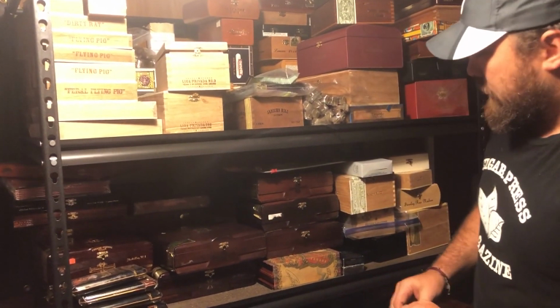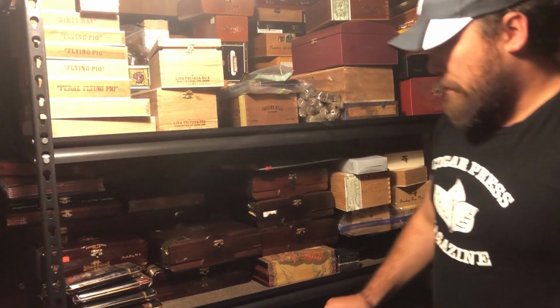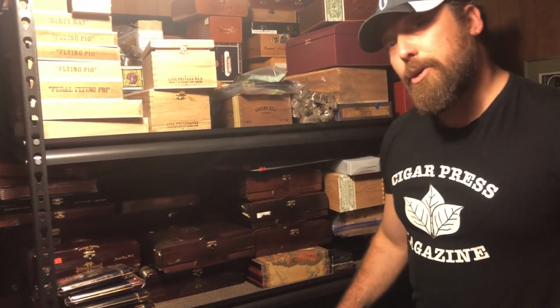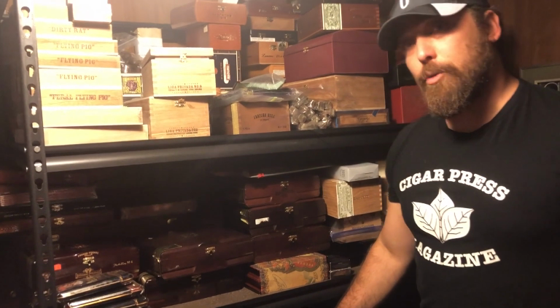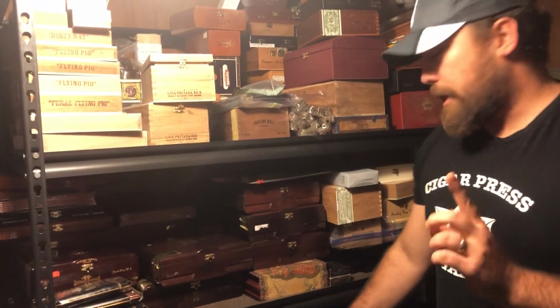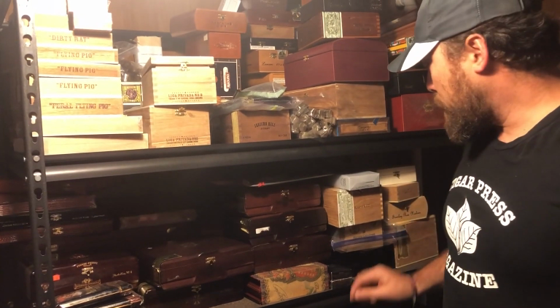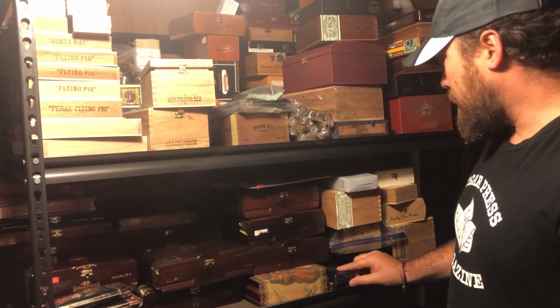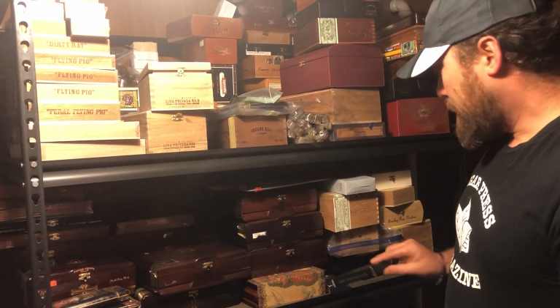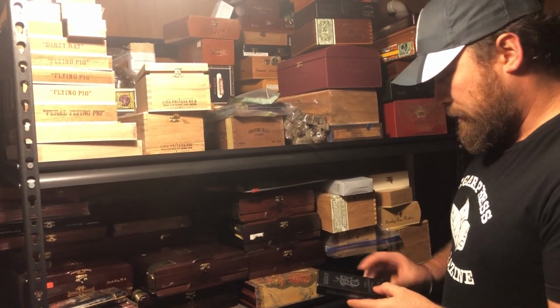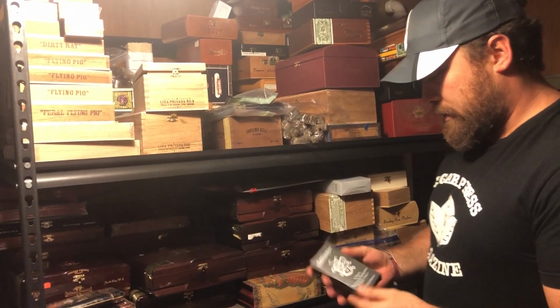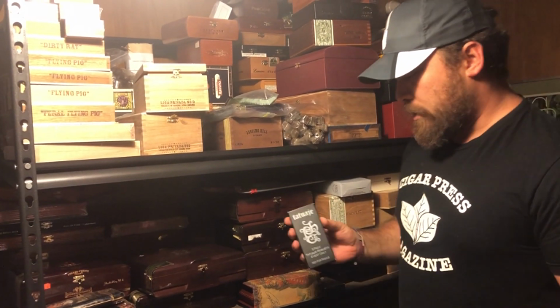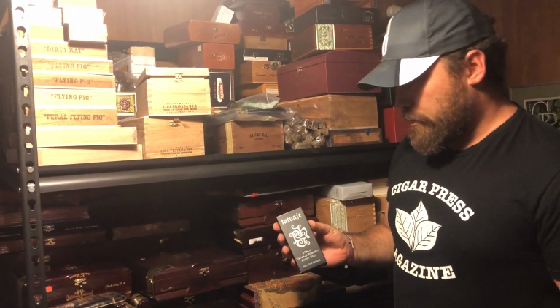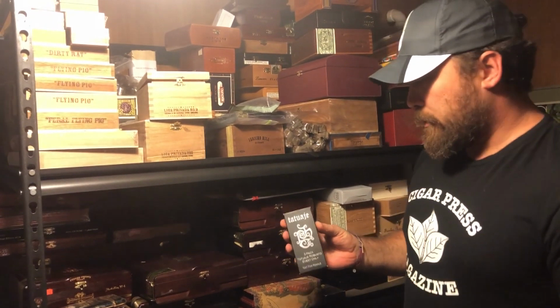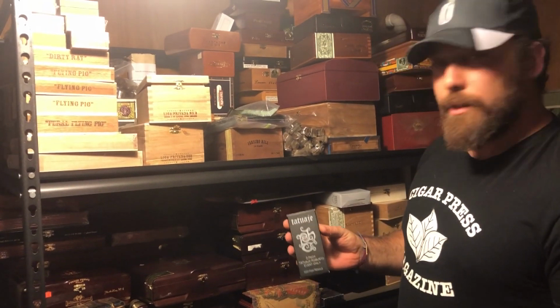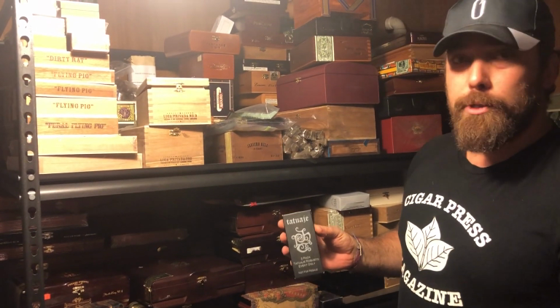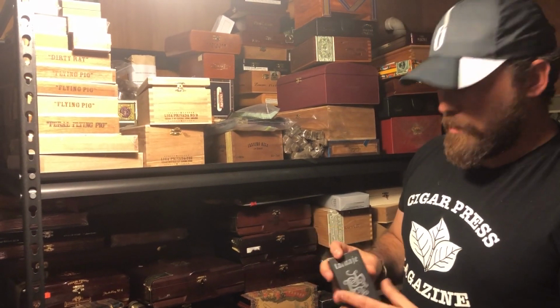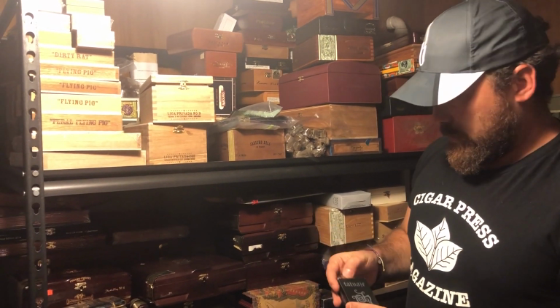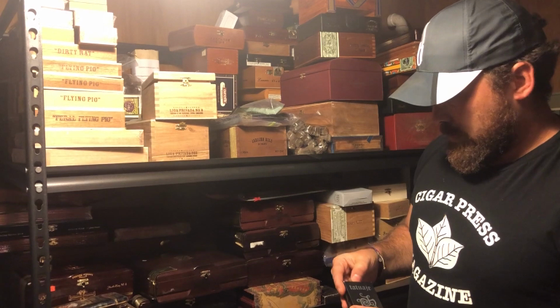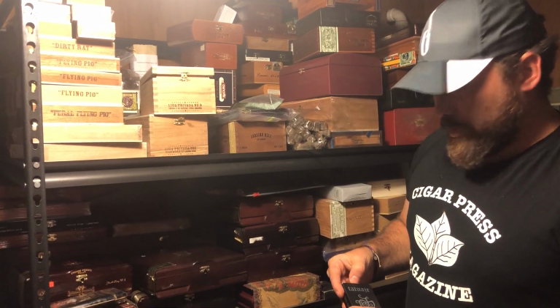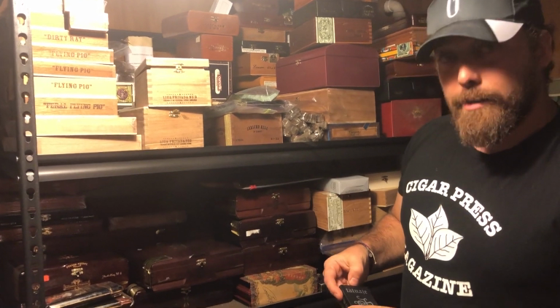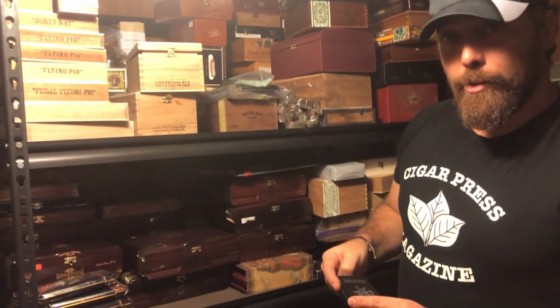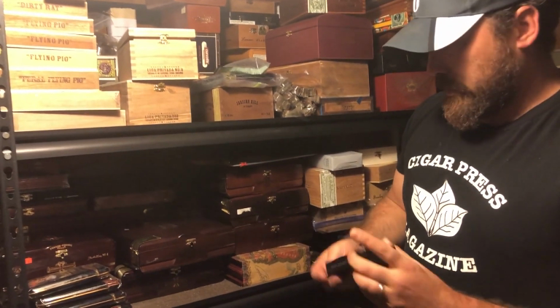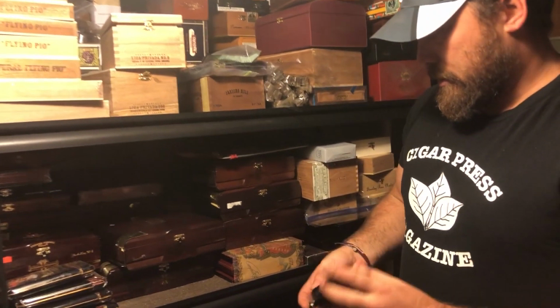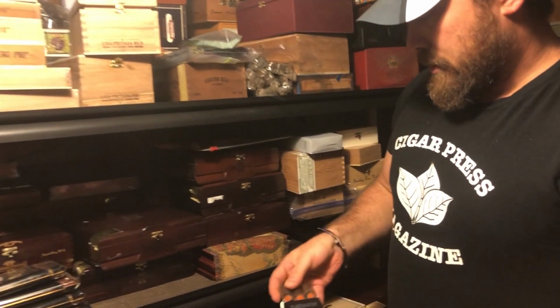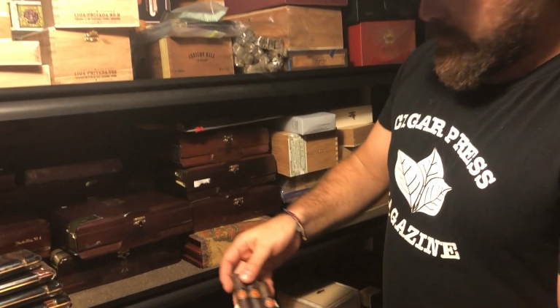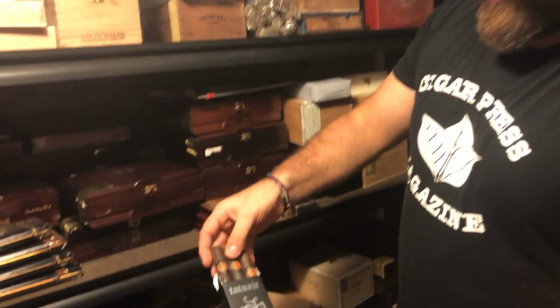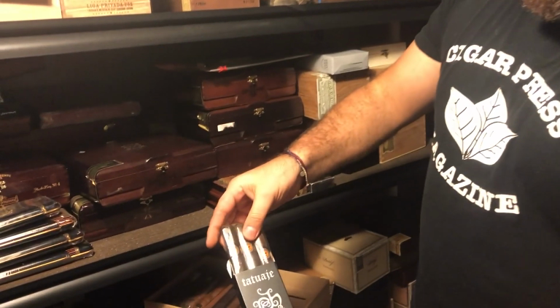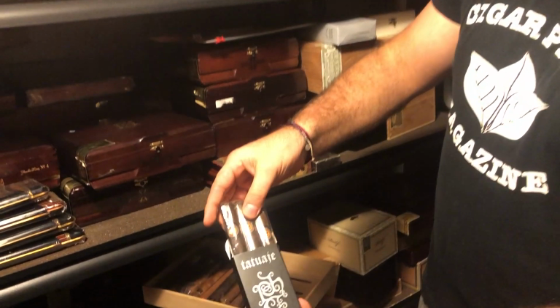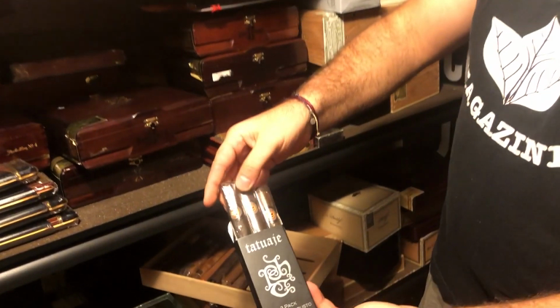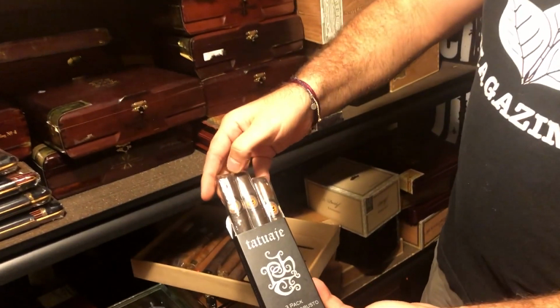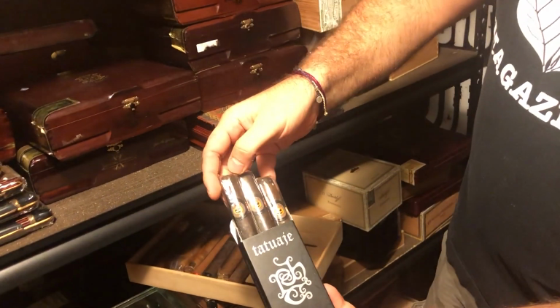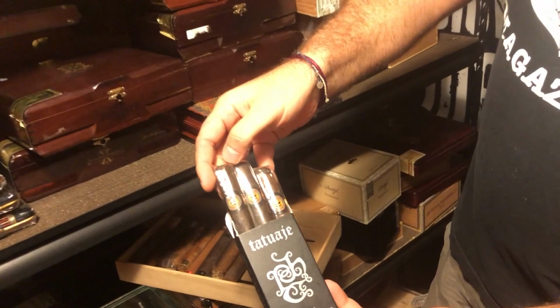In the spirit of Halloween, we got one more cigar. These are the Tatuaje Robustos, Event Only Smokes, and it's actually the Halloween cigar, as you can see here. We'll get you guys one of those.